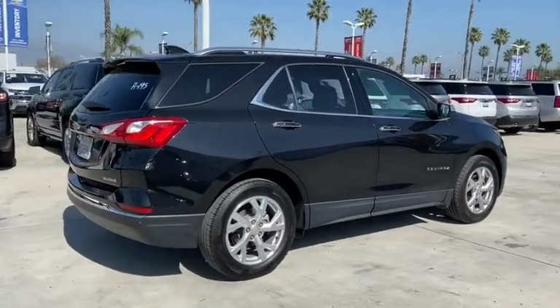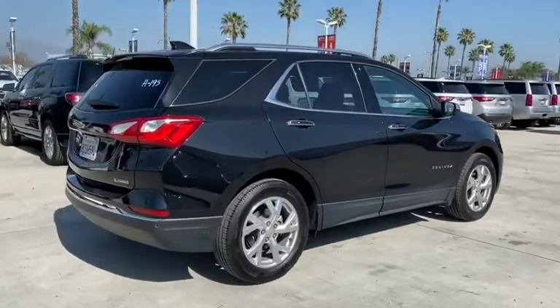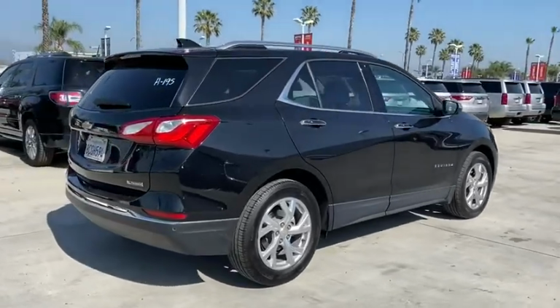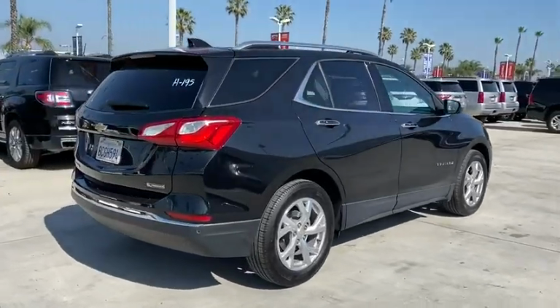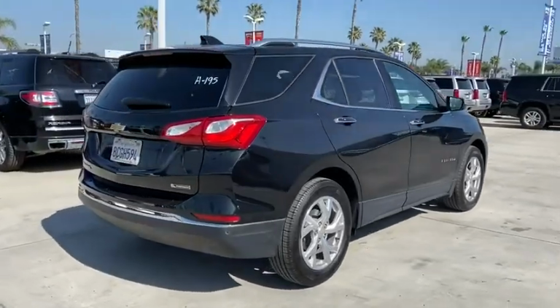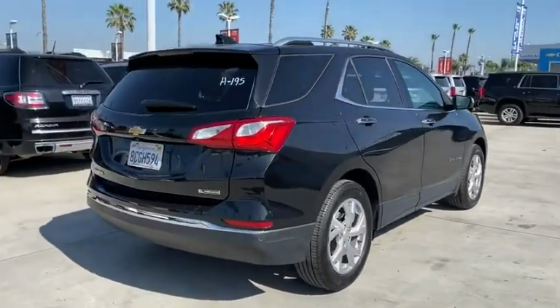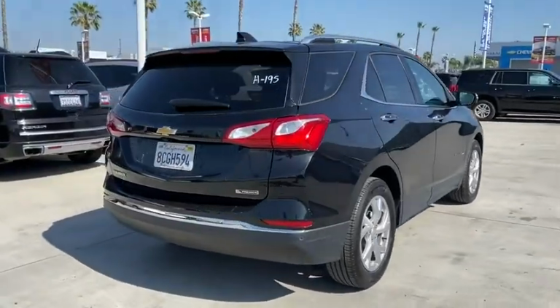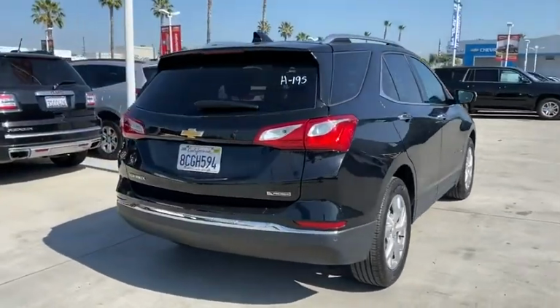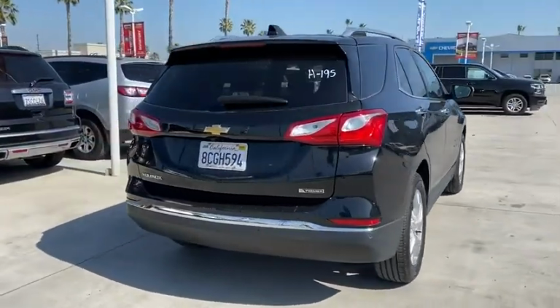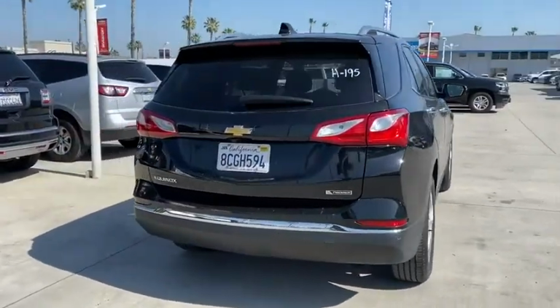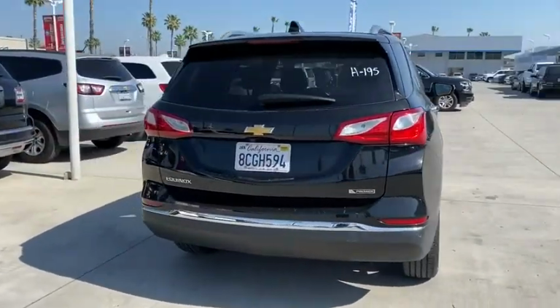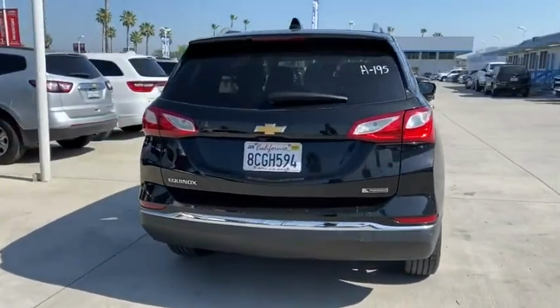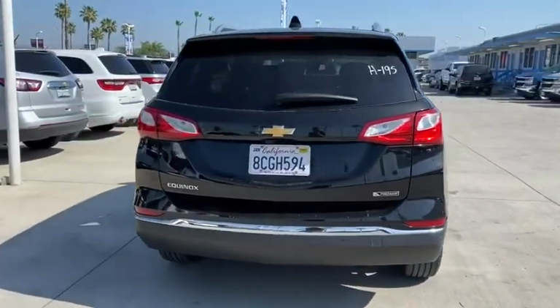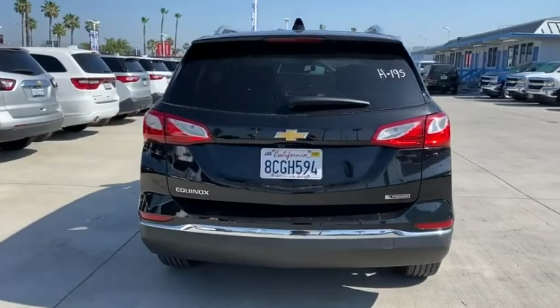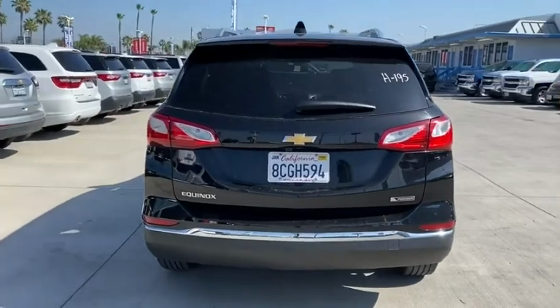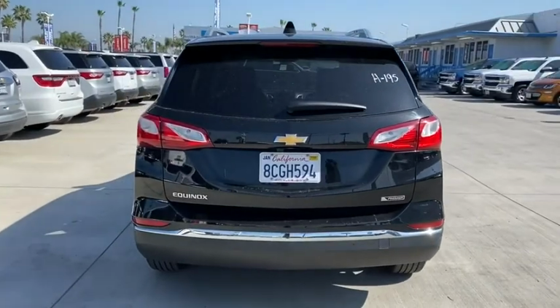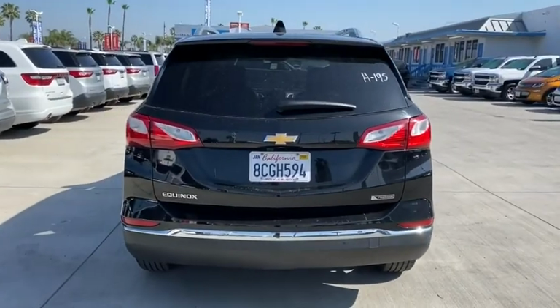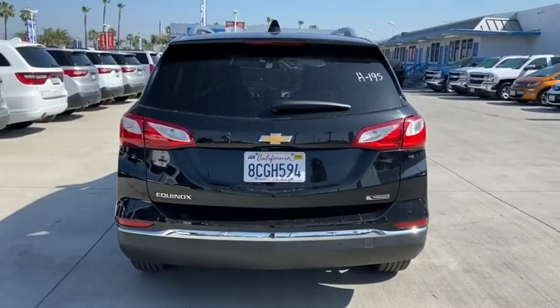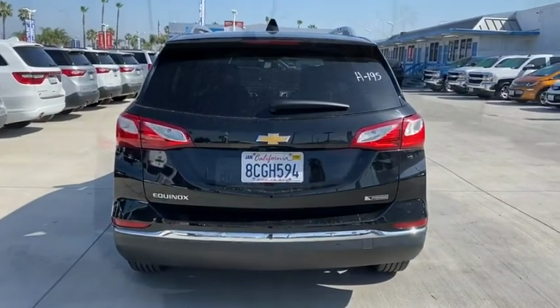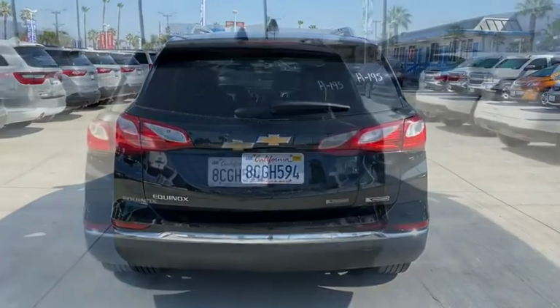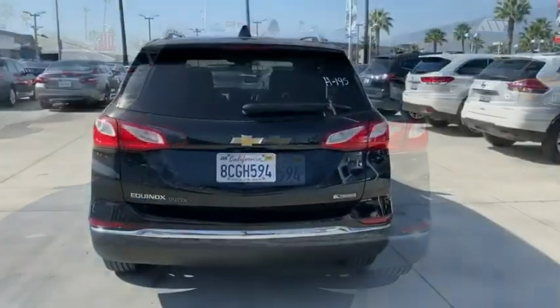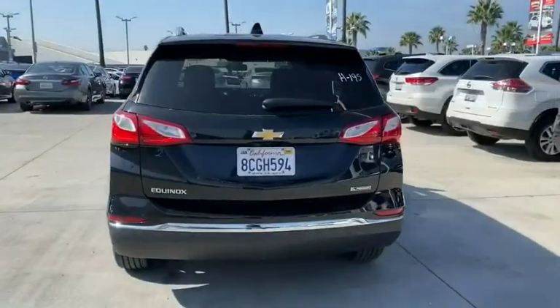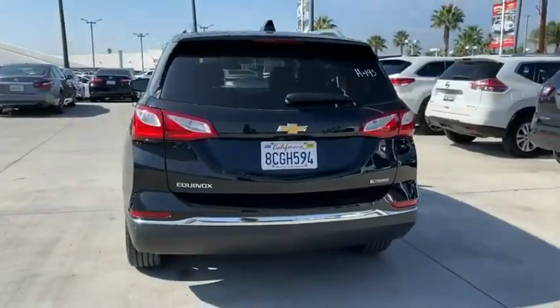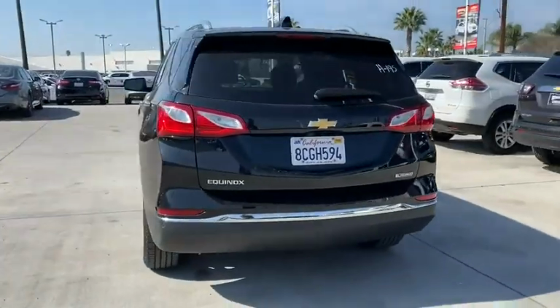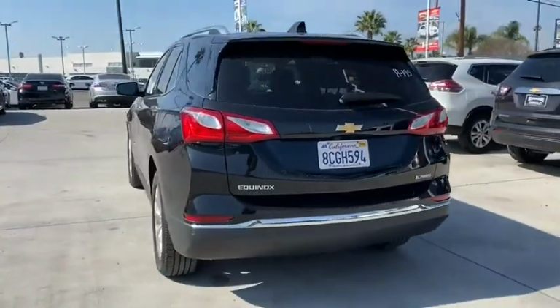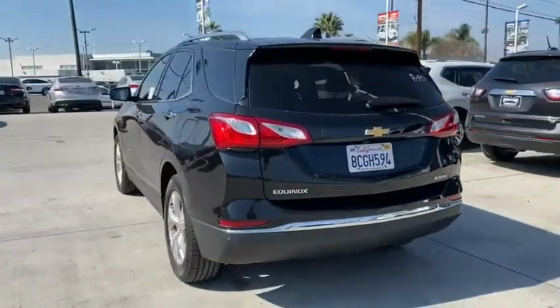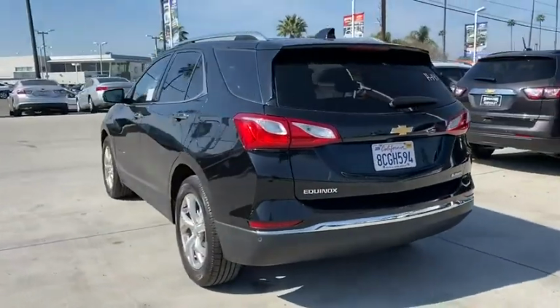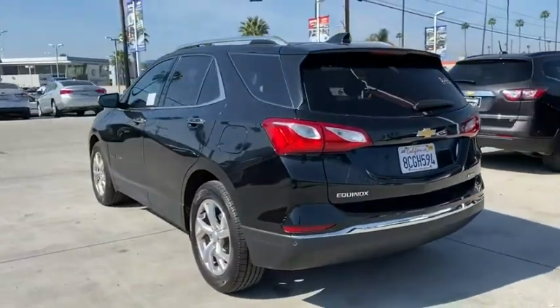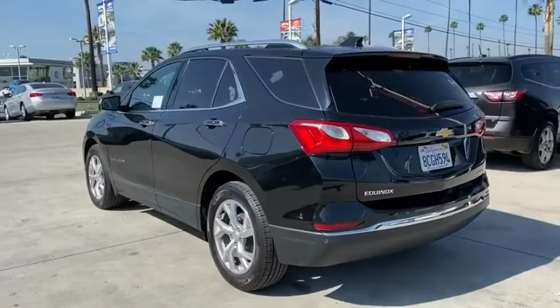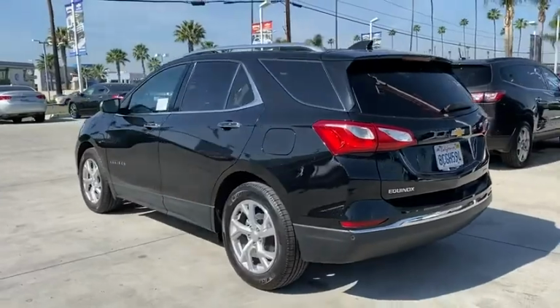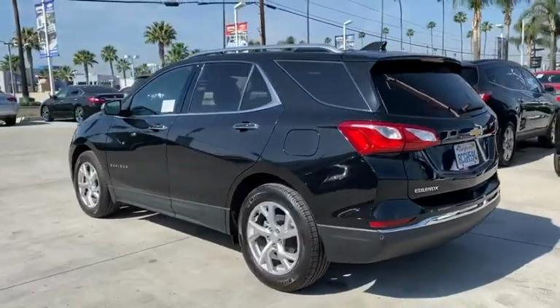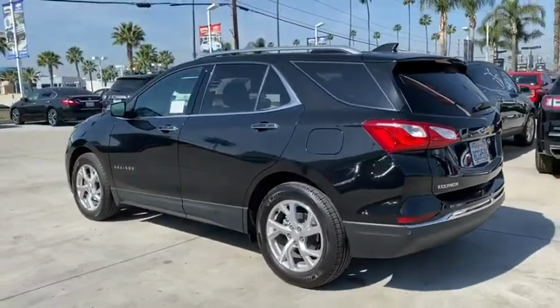Here are some of this vehicle's great options. Power liftgate, traction control, dual airbags, power steering, four-wheel disc brakes, aluminum wheels, universal garage door opener.